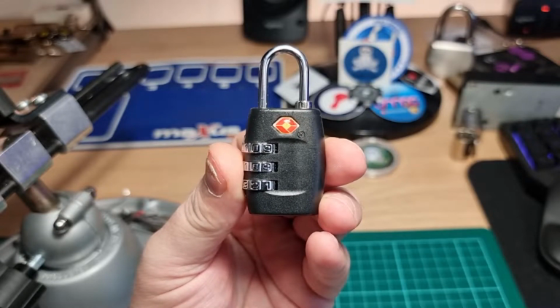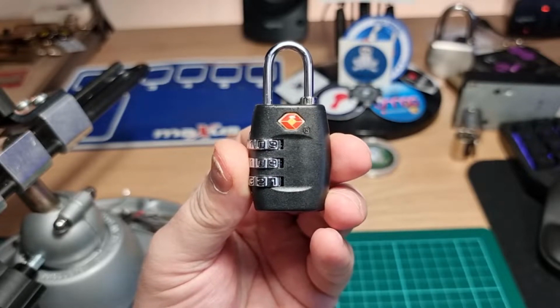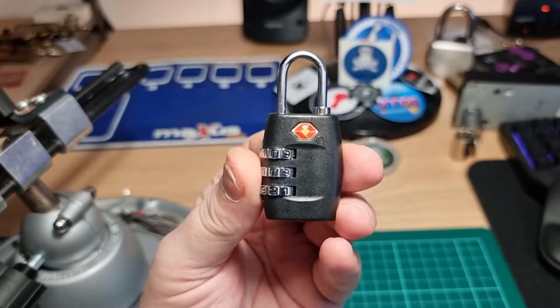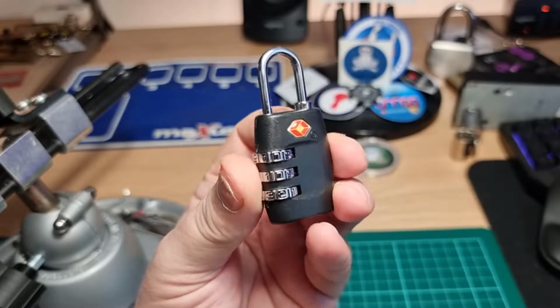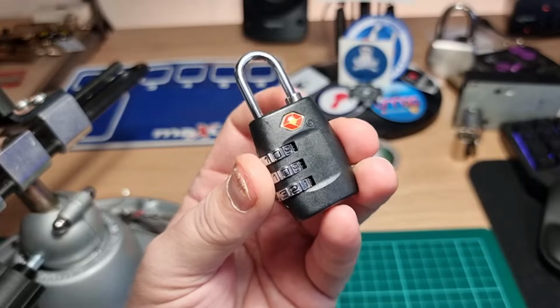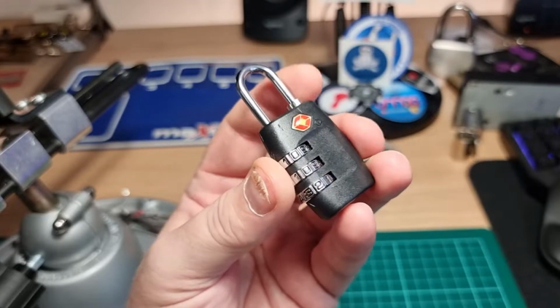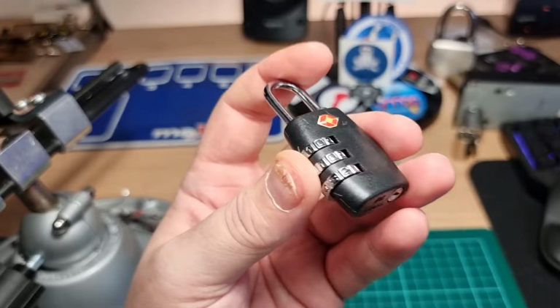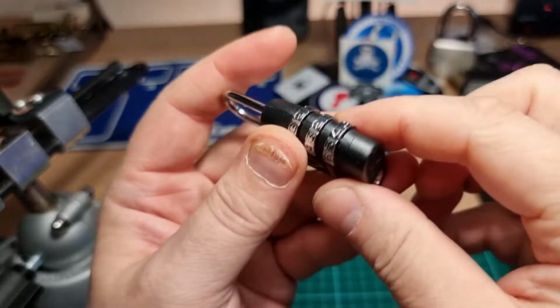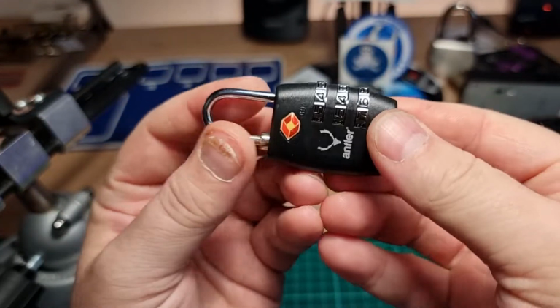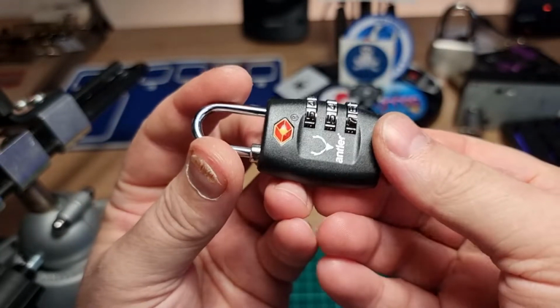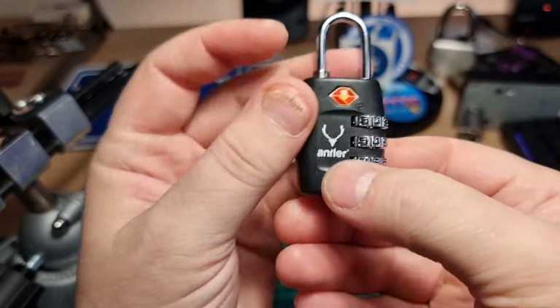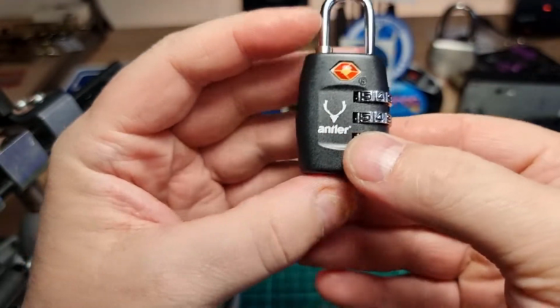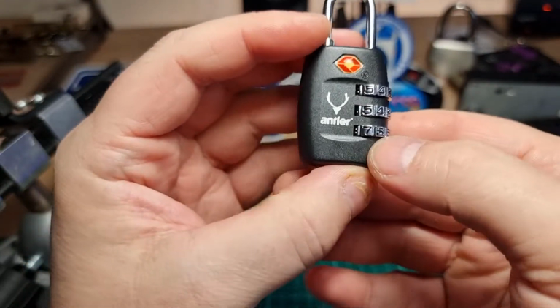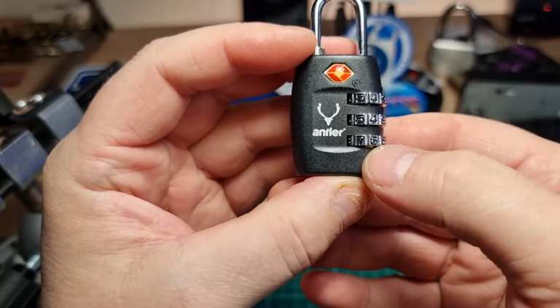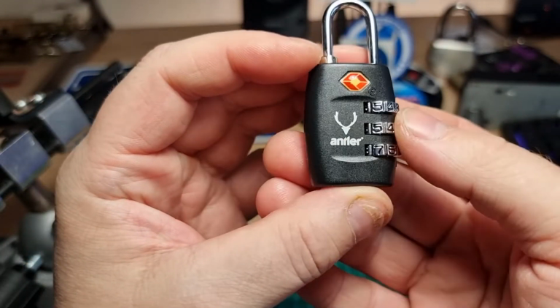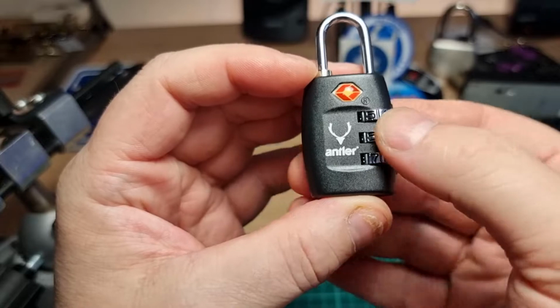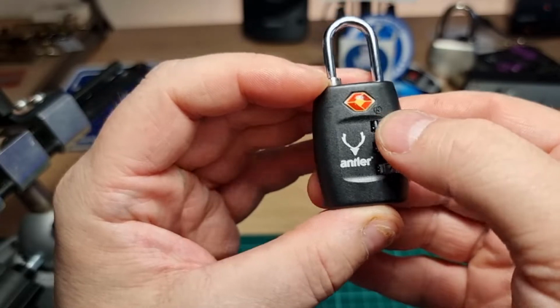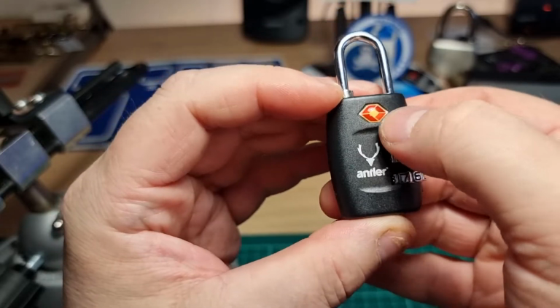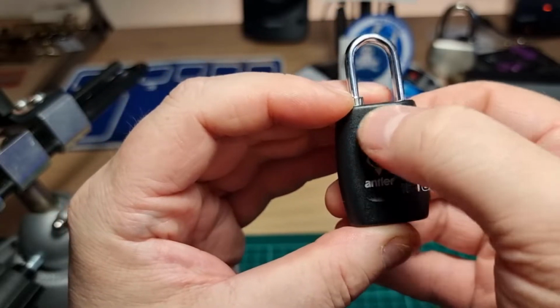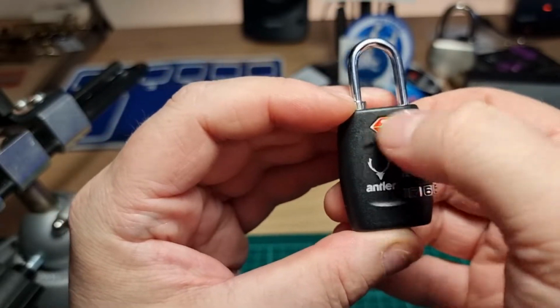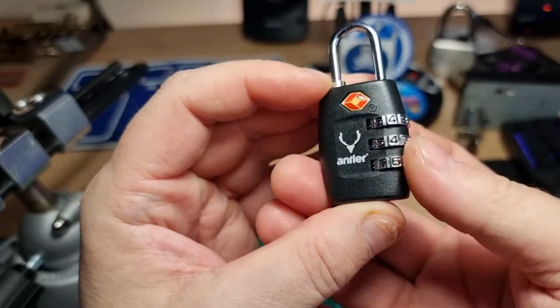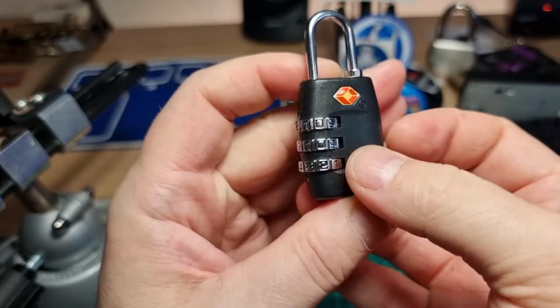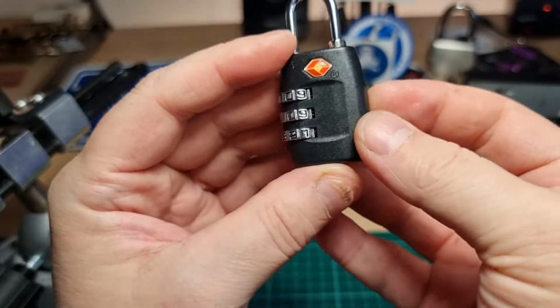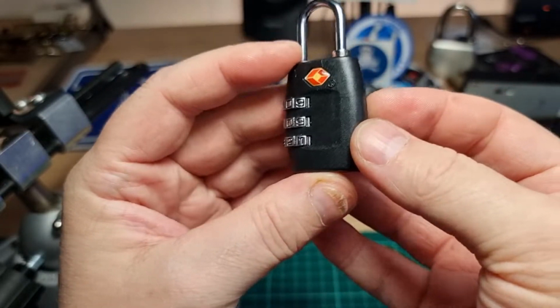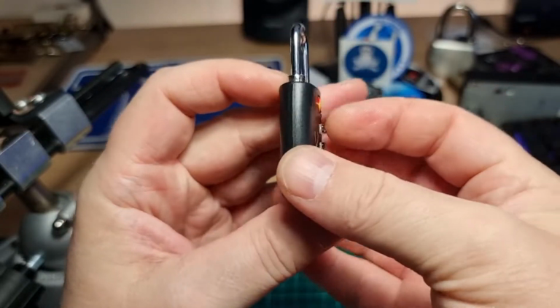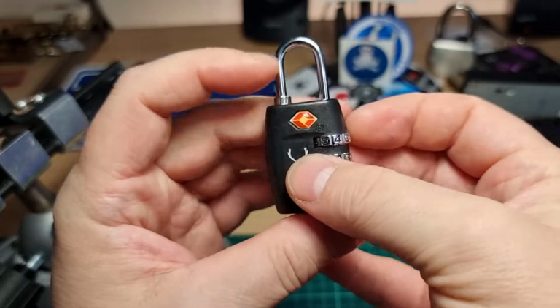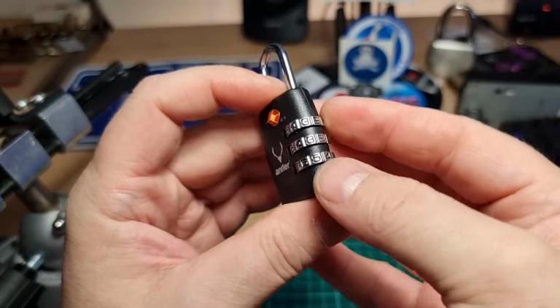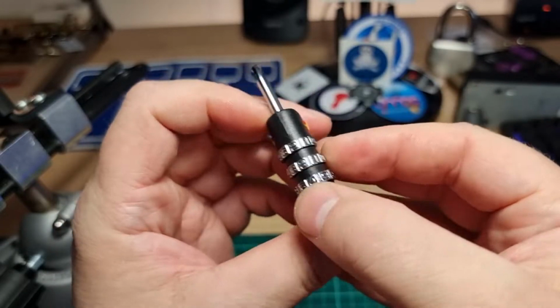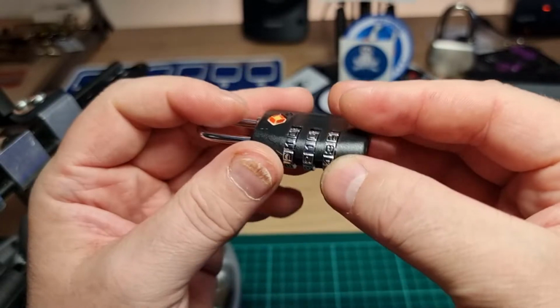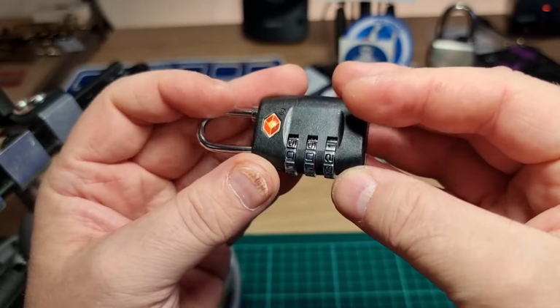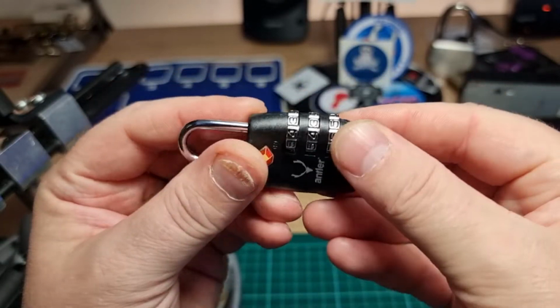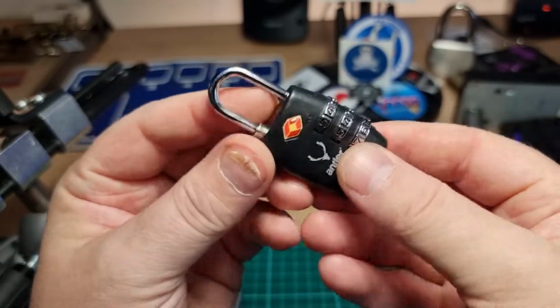Hi there. This is my lock, and this is a little antler. I think it's a TSA luggage 3-digit code lock.